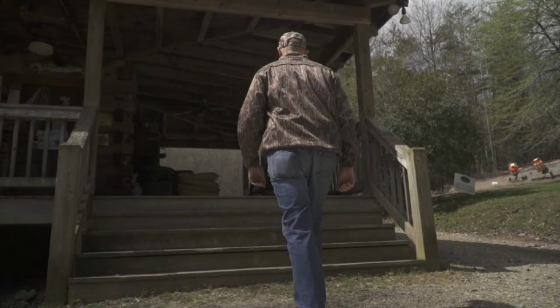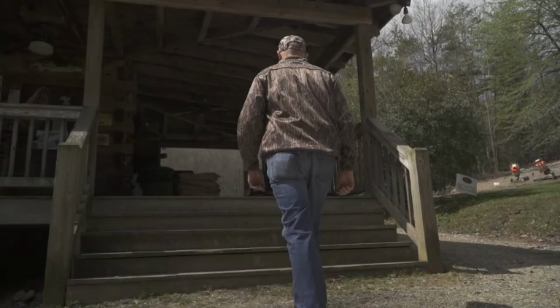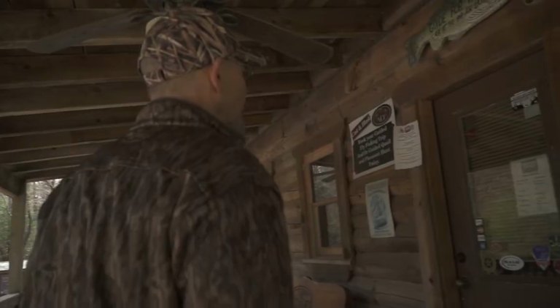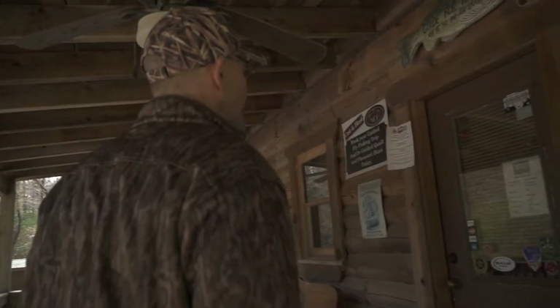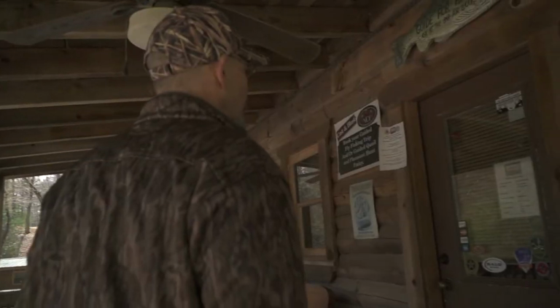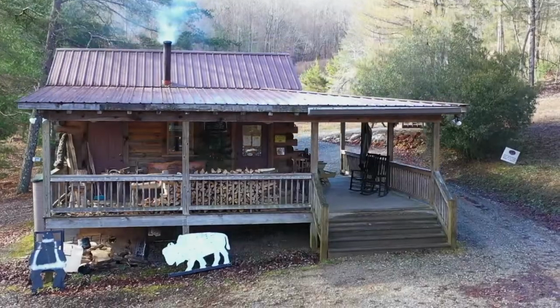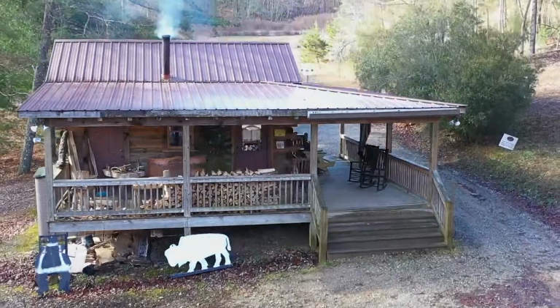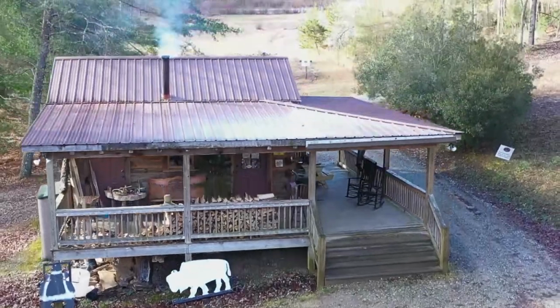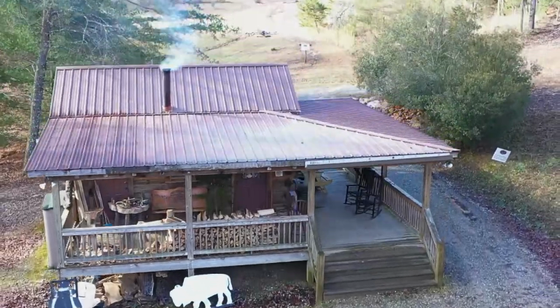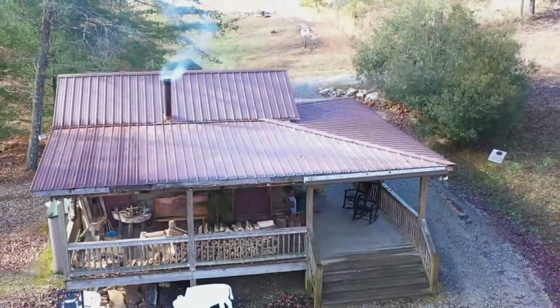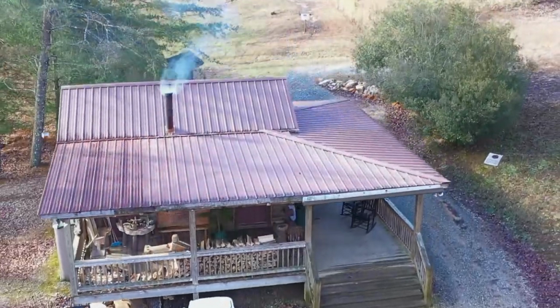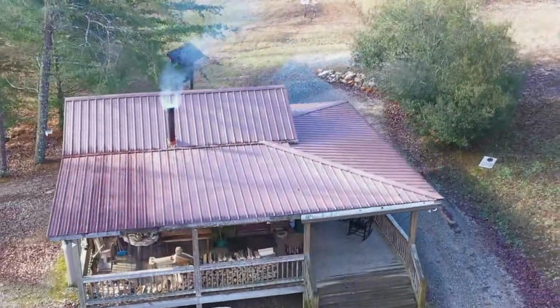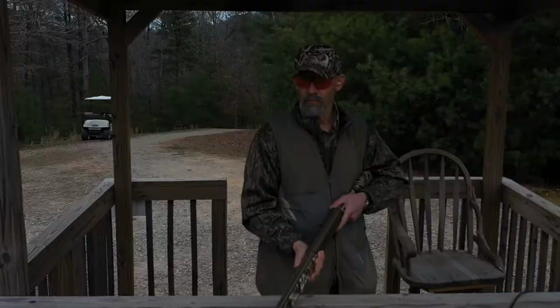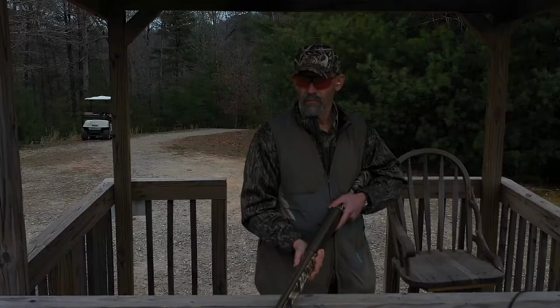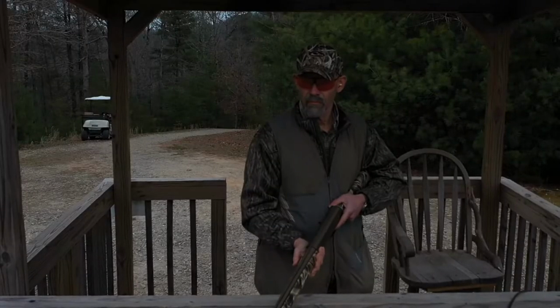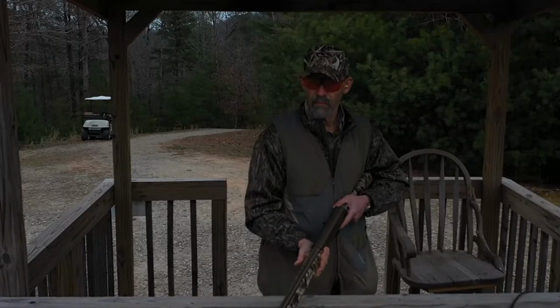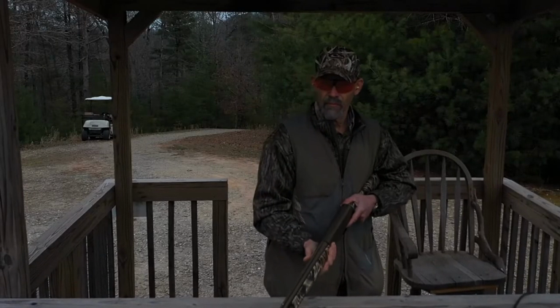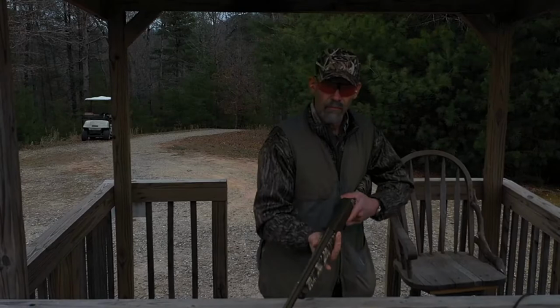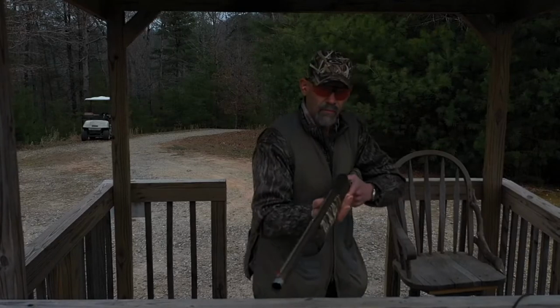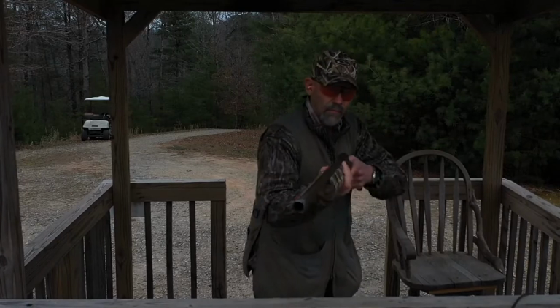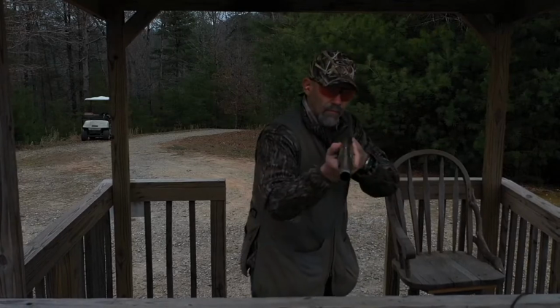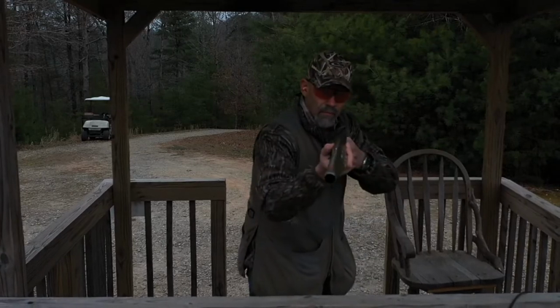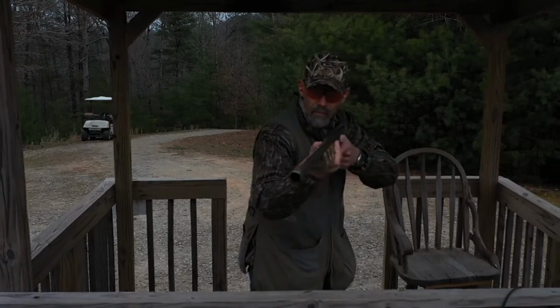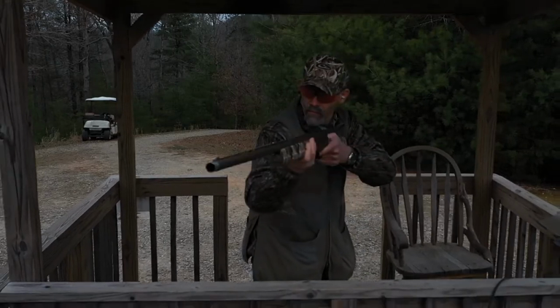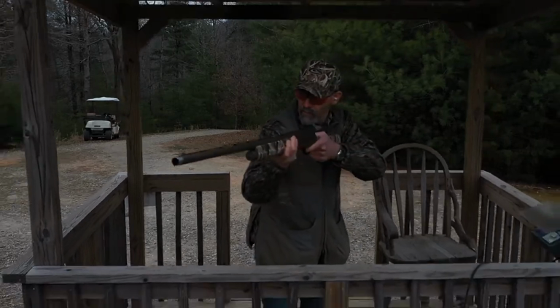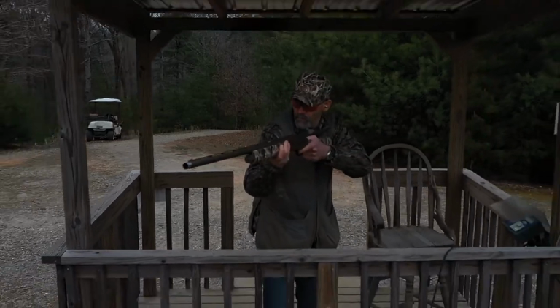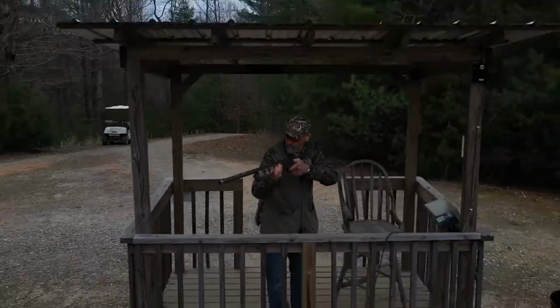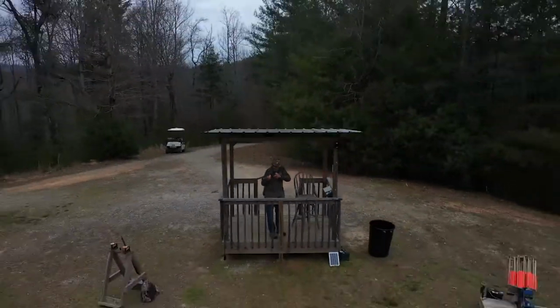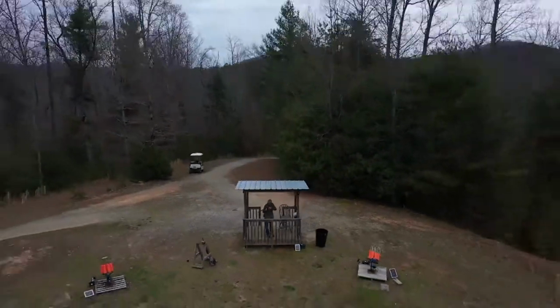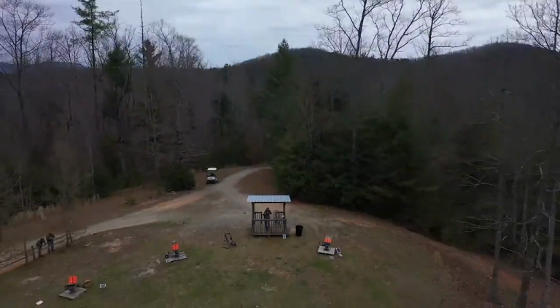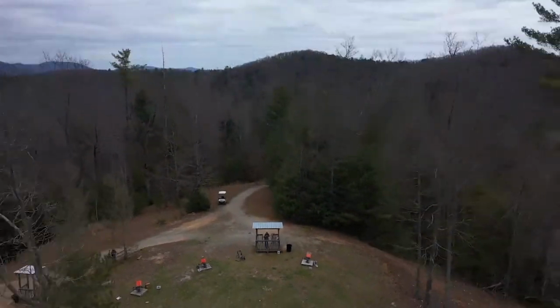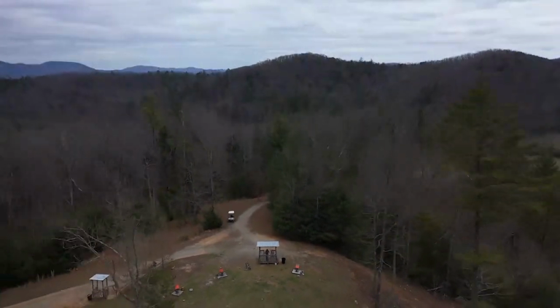I don't understand how people practice their duck calls, train their dogs, paint their decoys — then instead of going shooting, they fish, they play golf, they do whatever all summer. You need to shoot your gun.